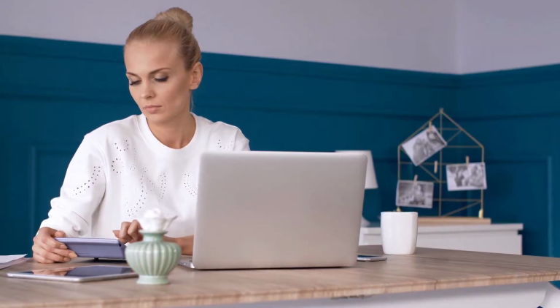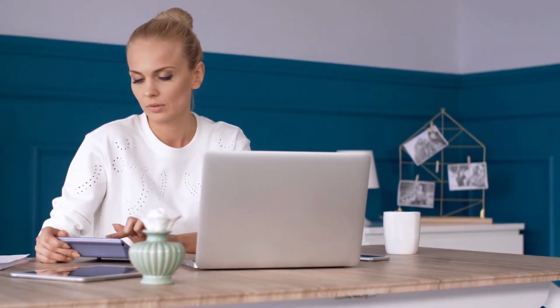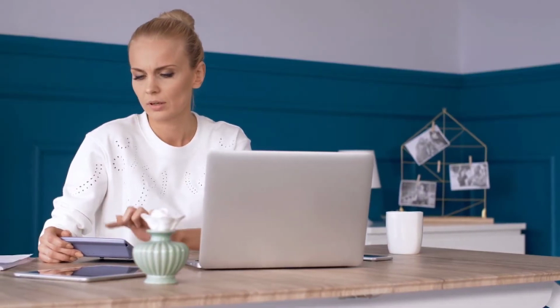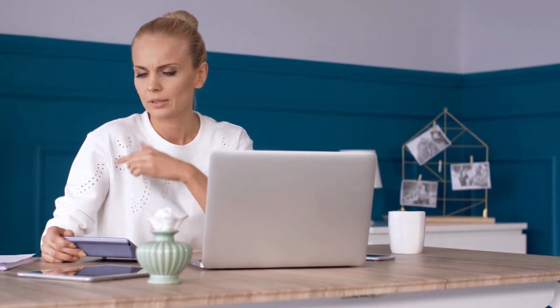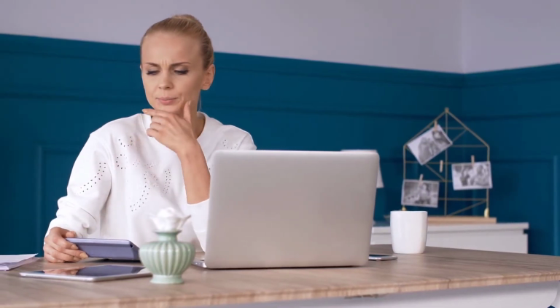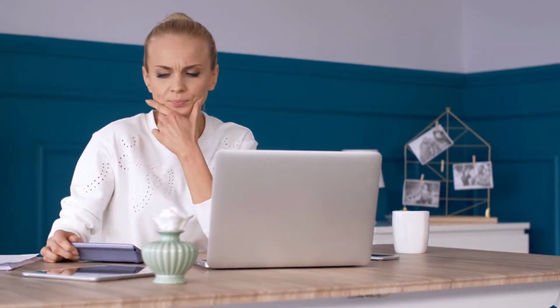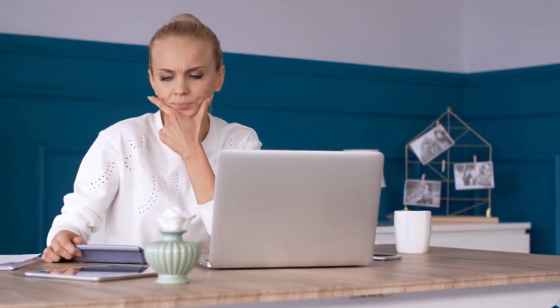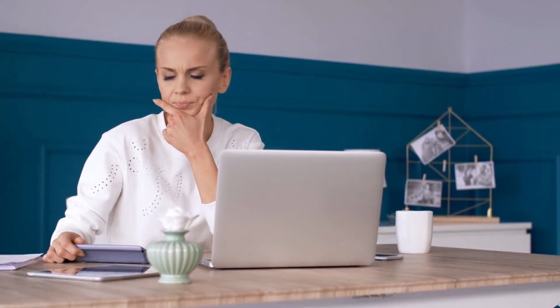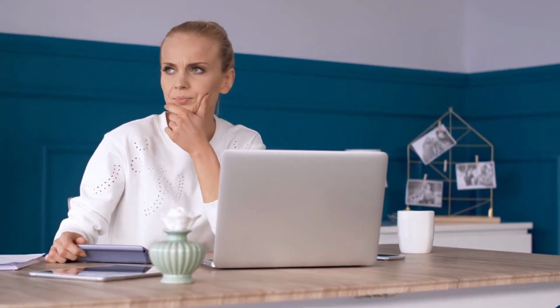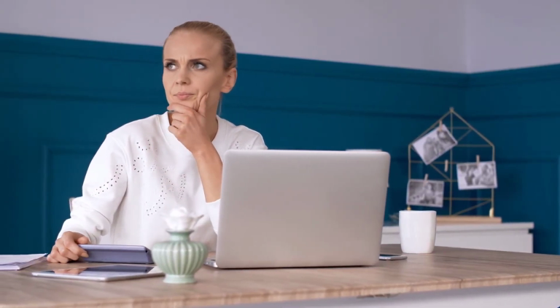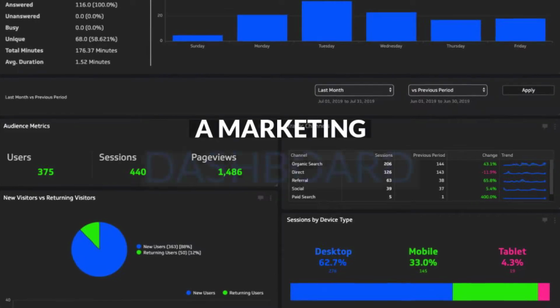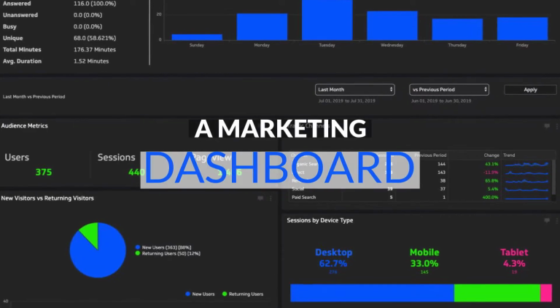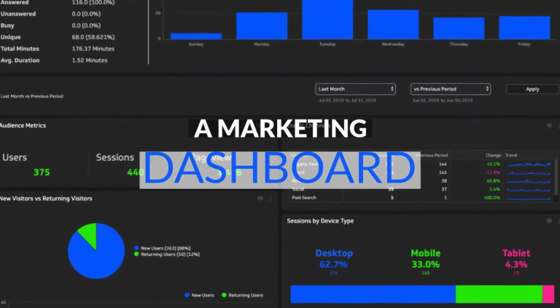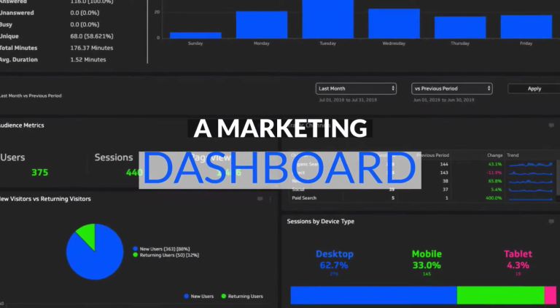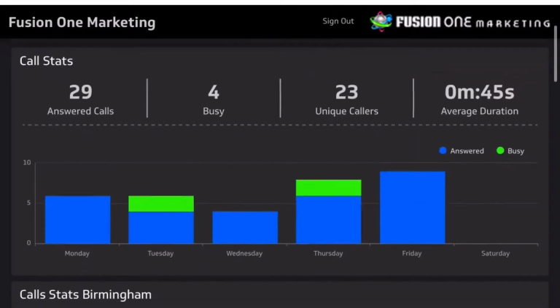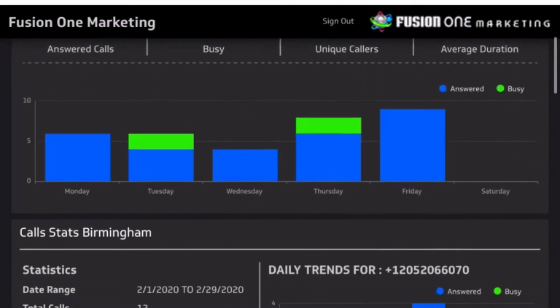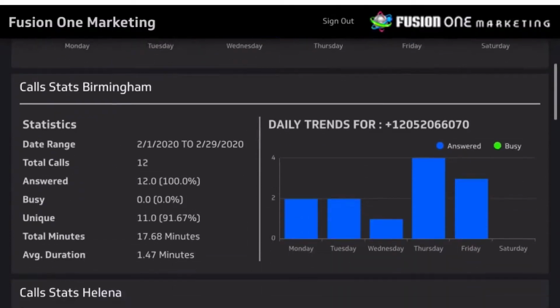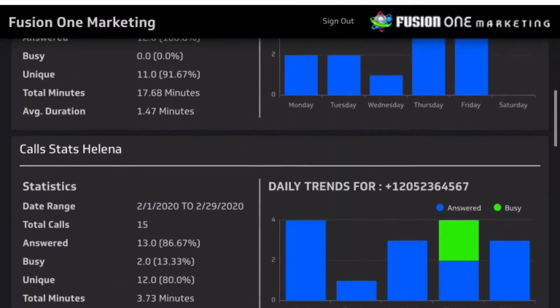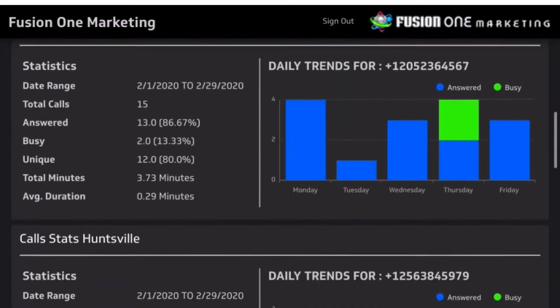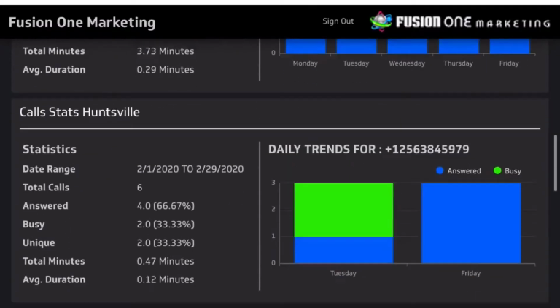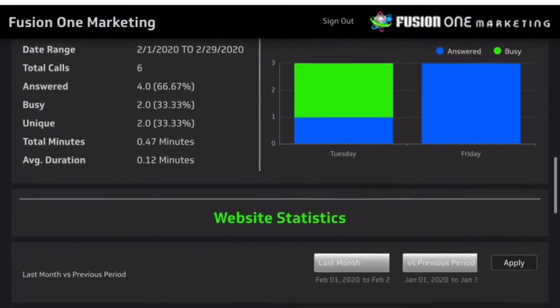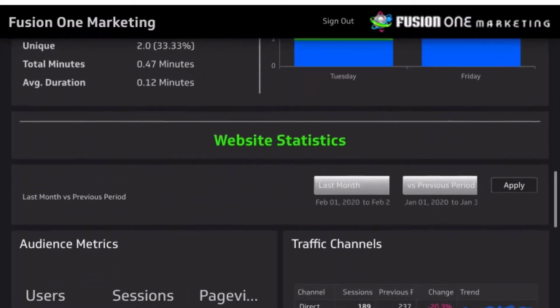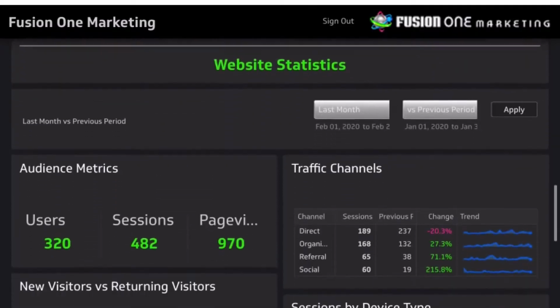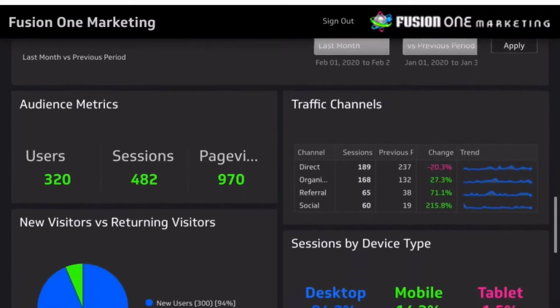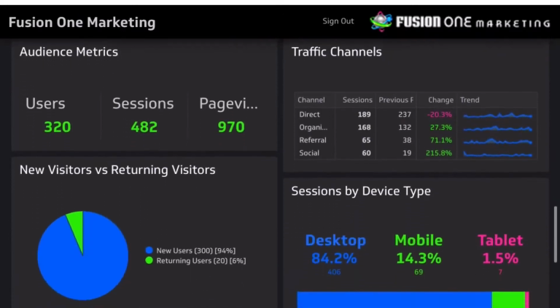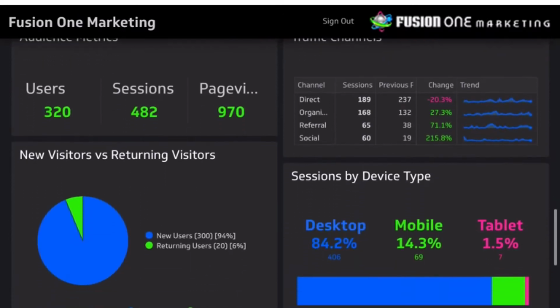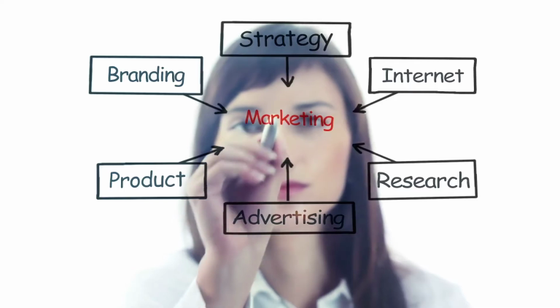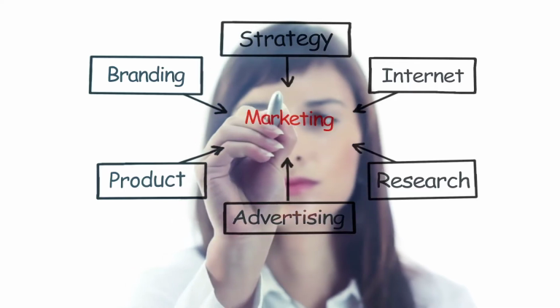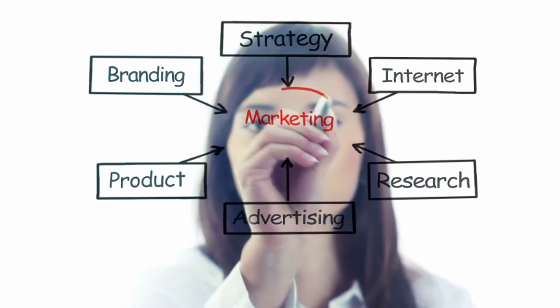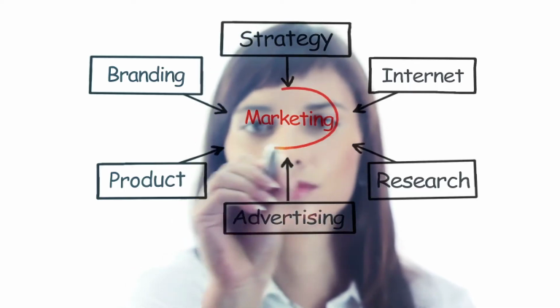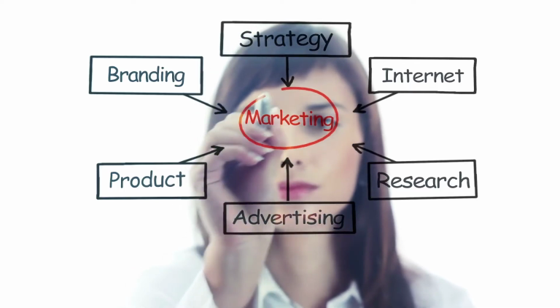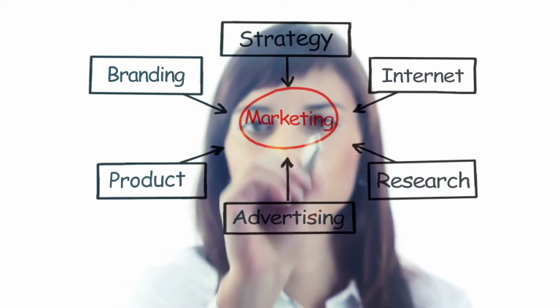So how can you successfully track your marketing dollars? Answer: a marketing dashboard. At Fusion One Marketing, we've designed our own comprehensive dashboard called Dash to help our clients get the most out of their marketing dollars.